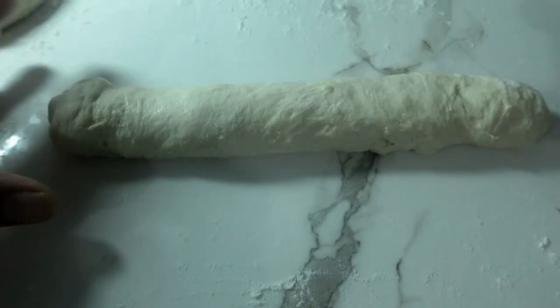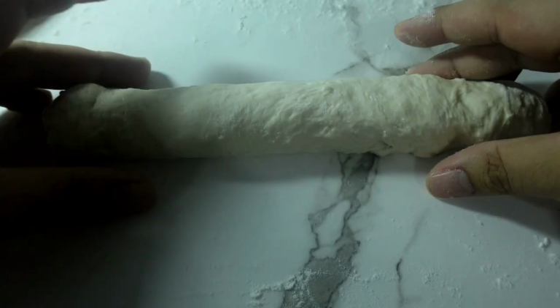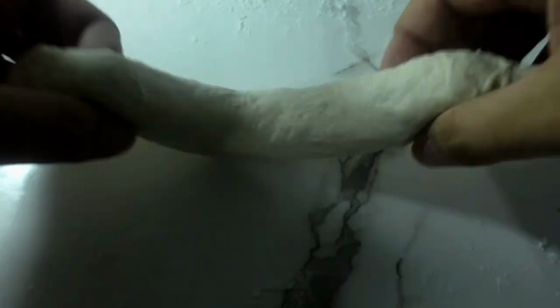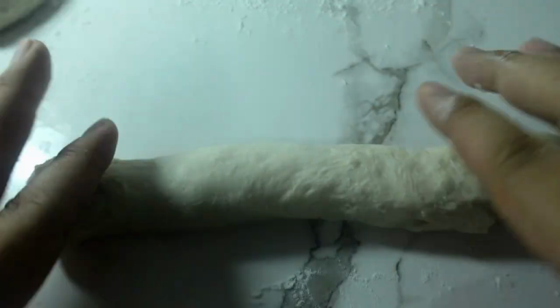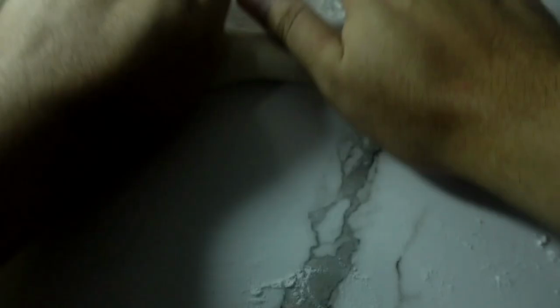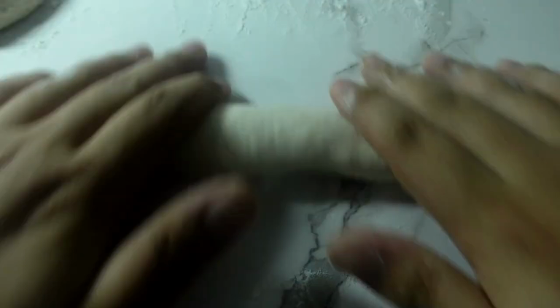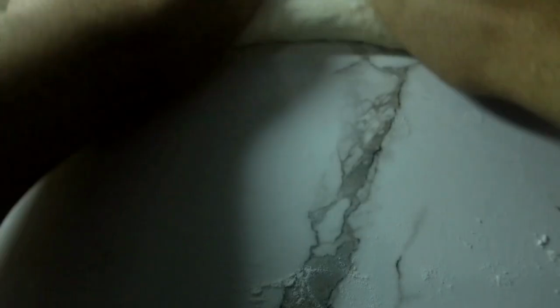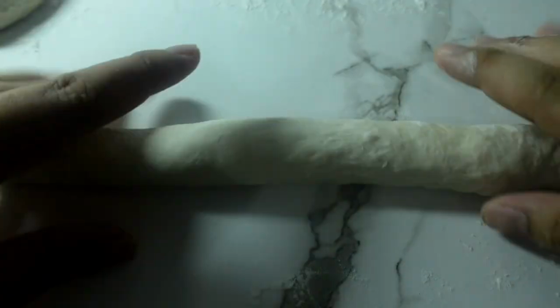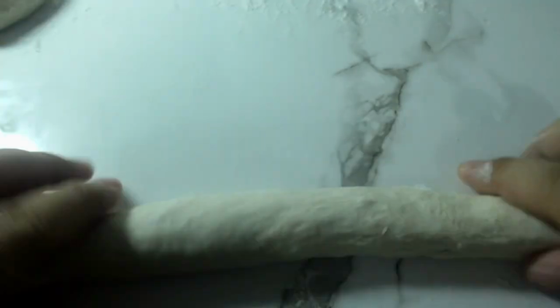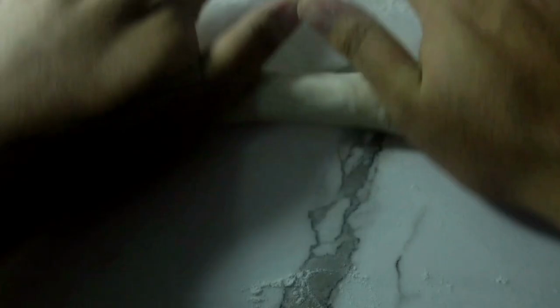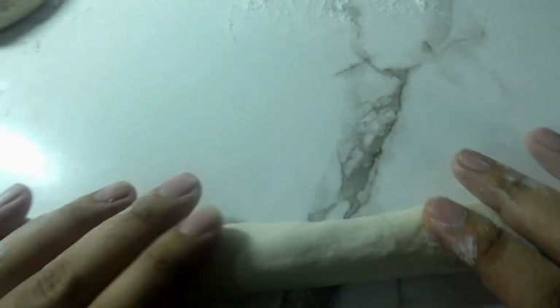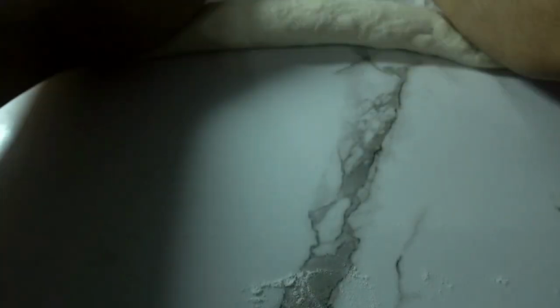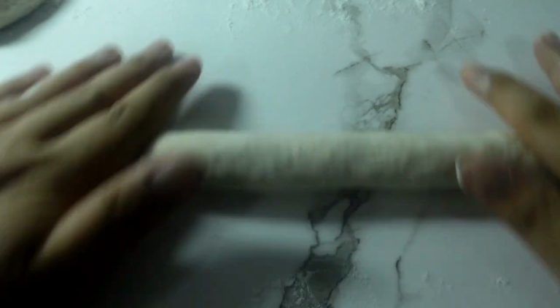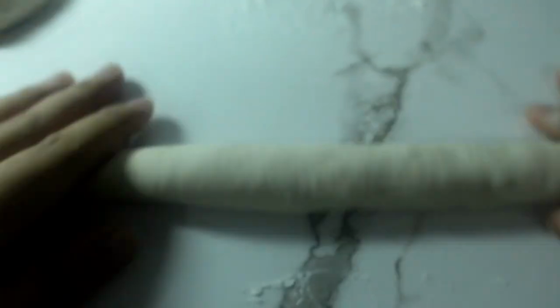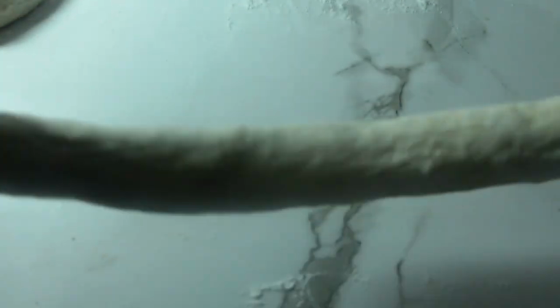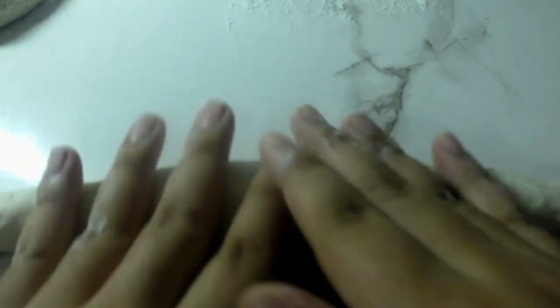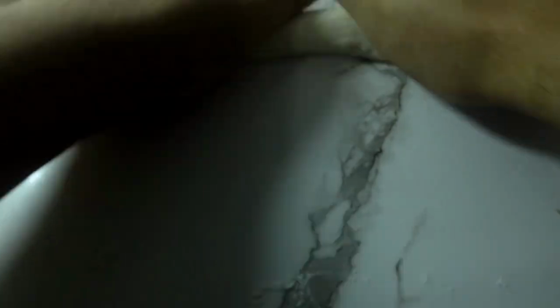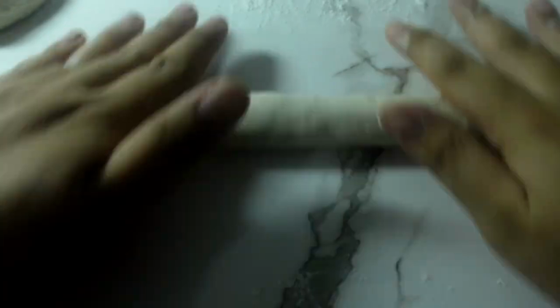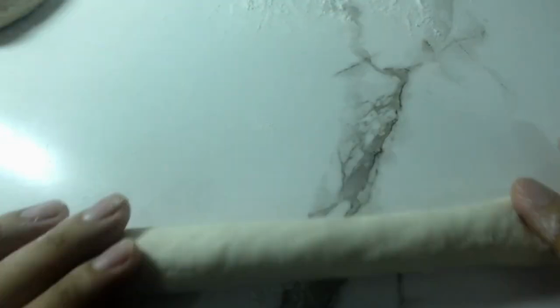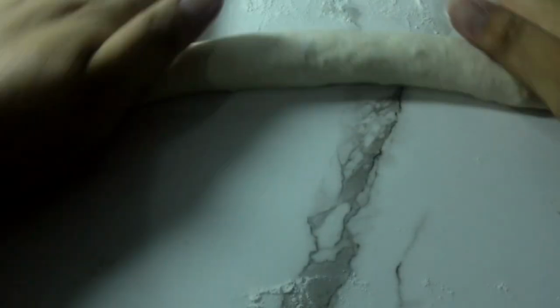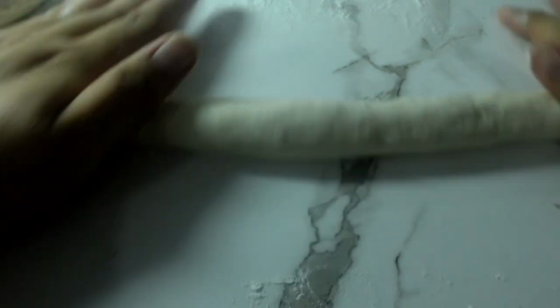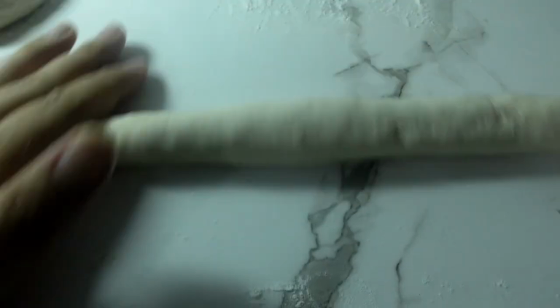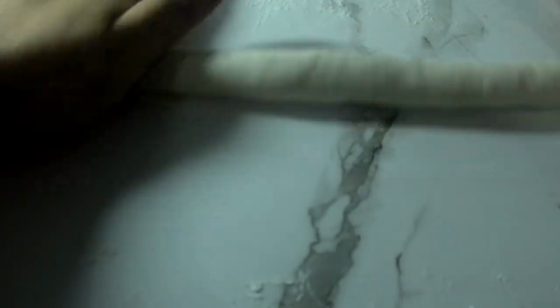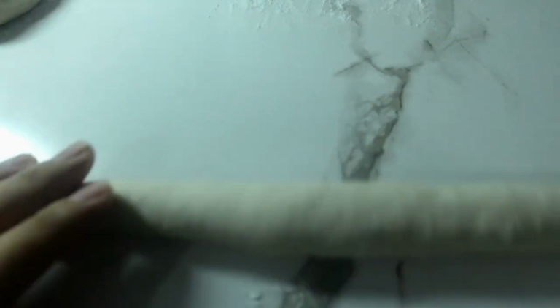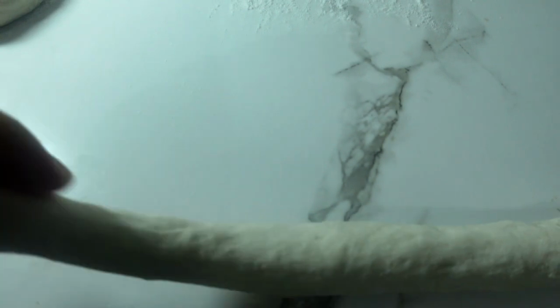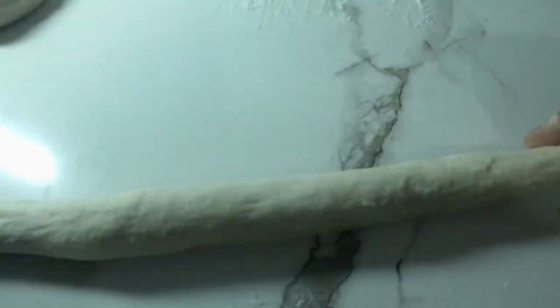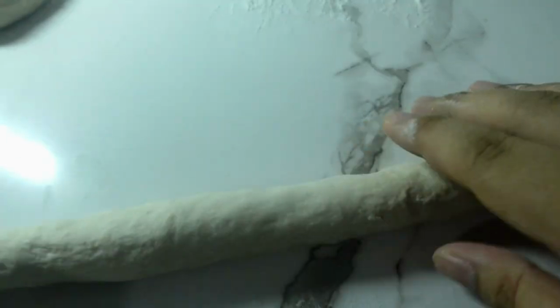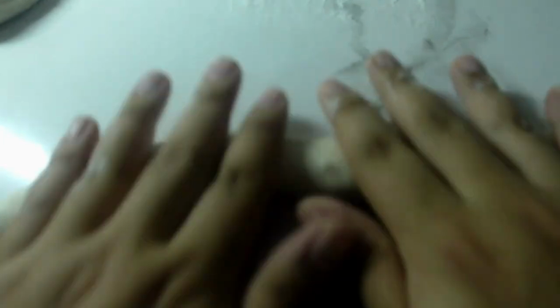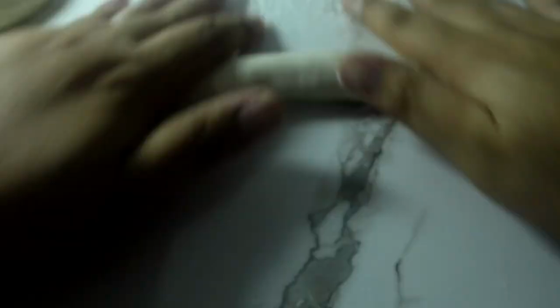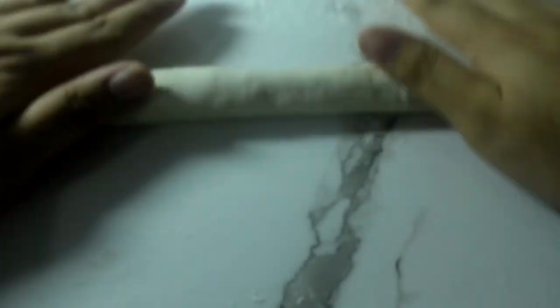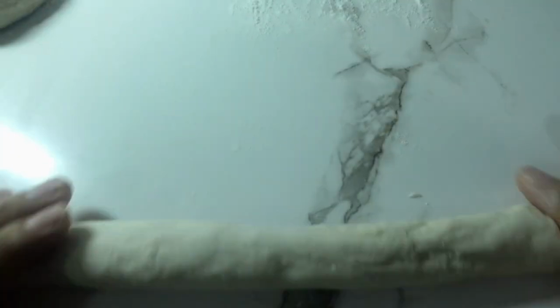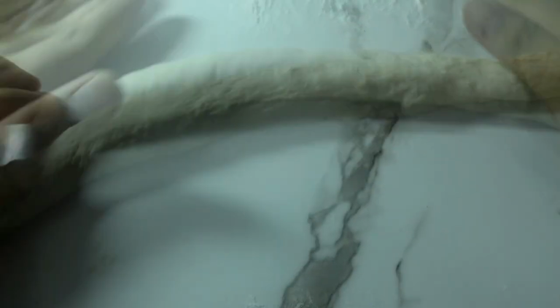Then elongate it, starting from the center, moving slowly to the sides. And then you have it.